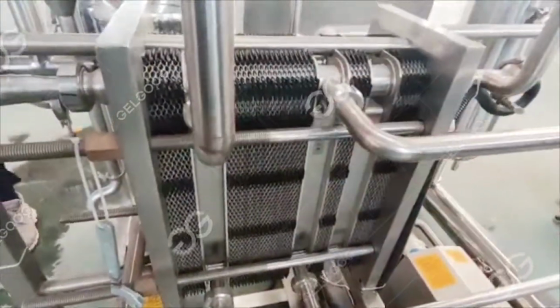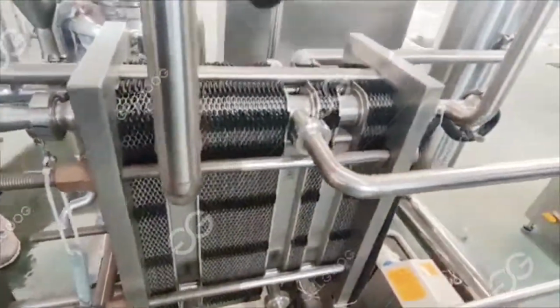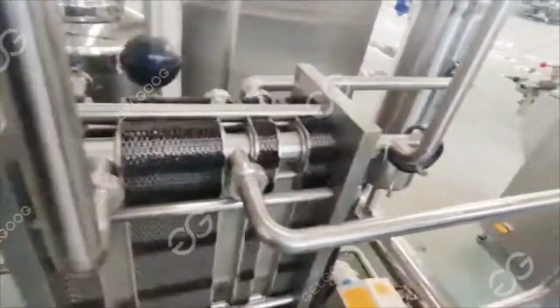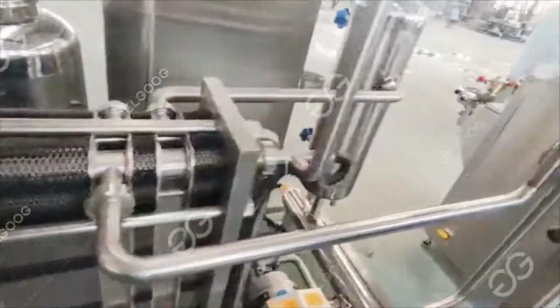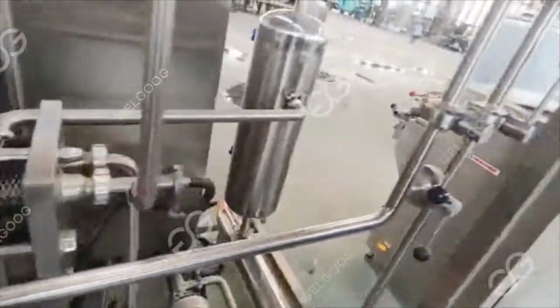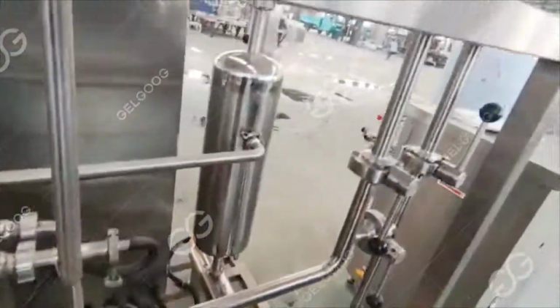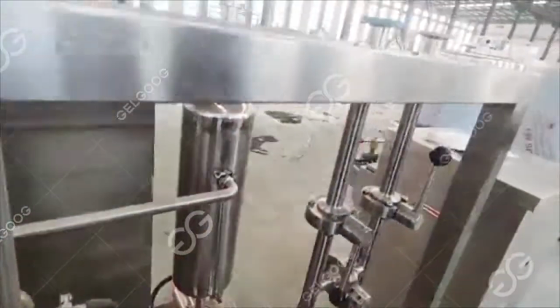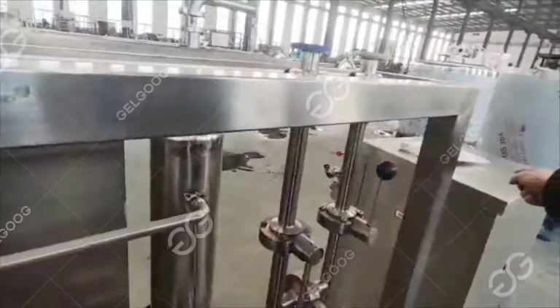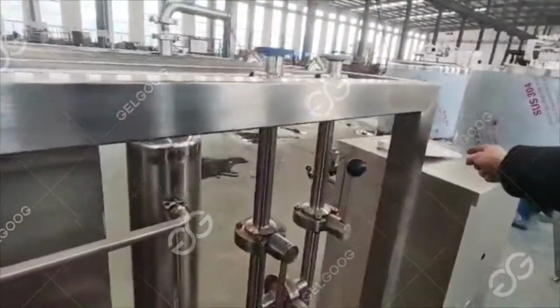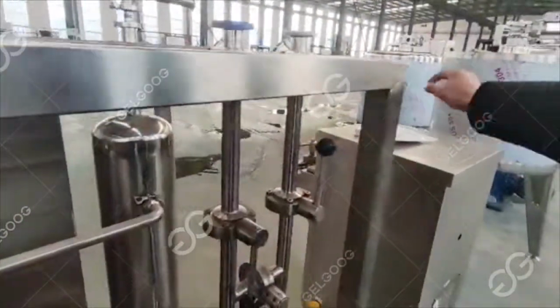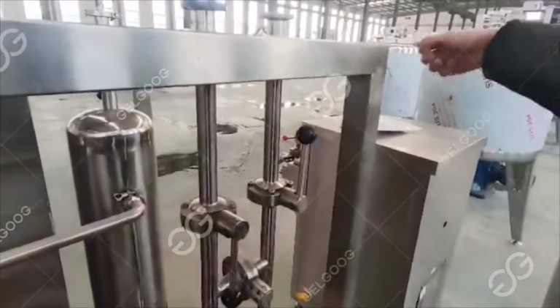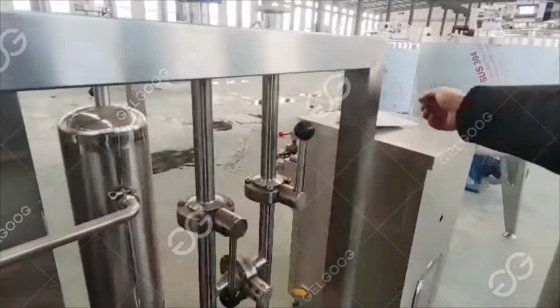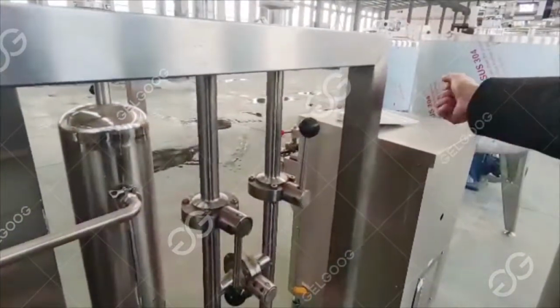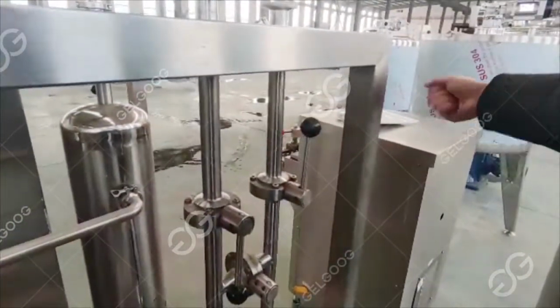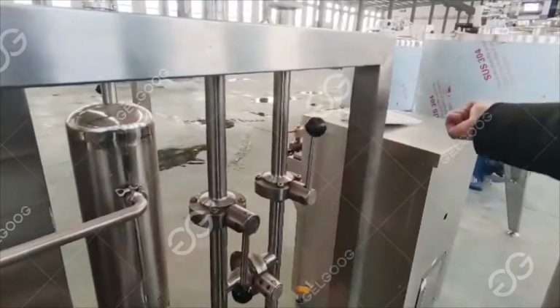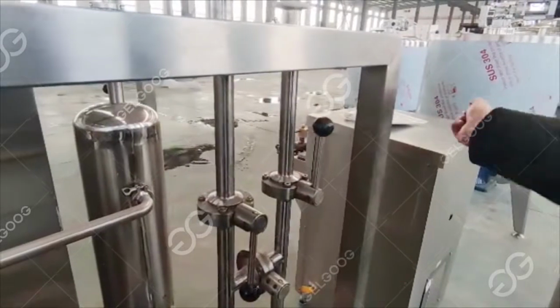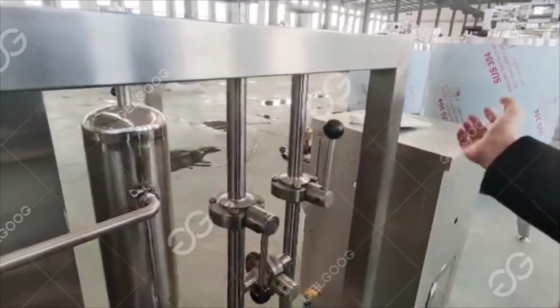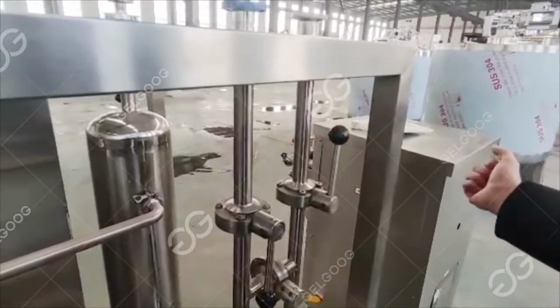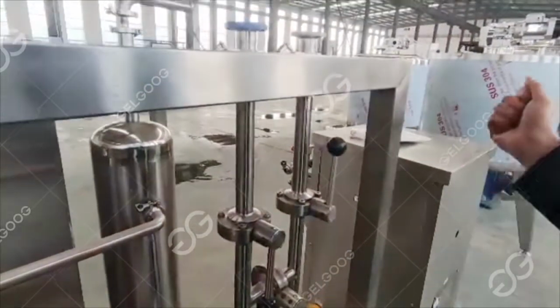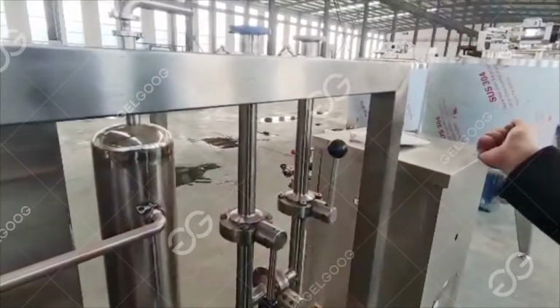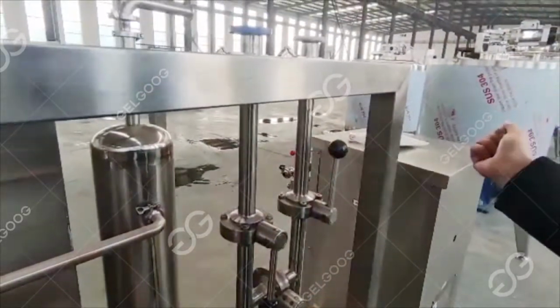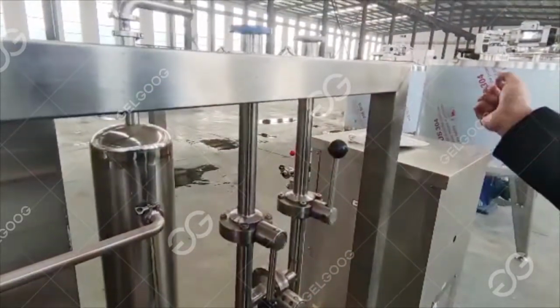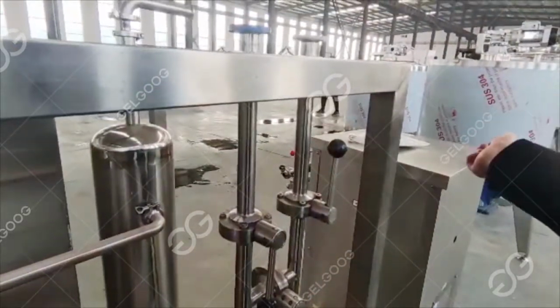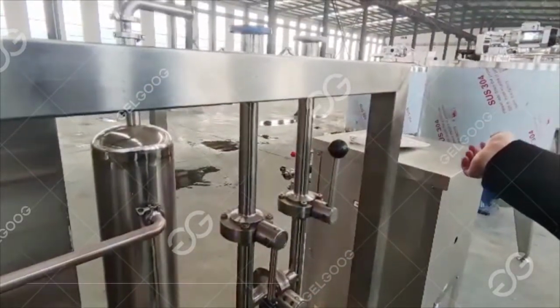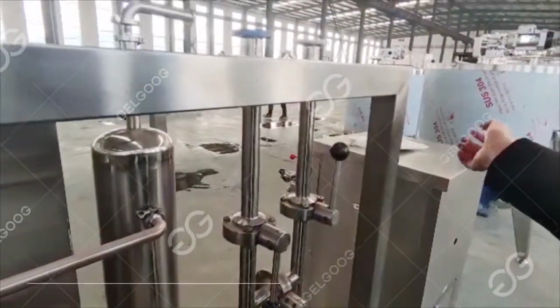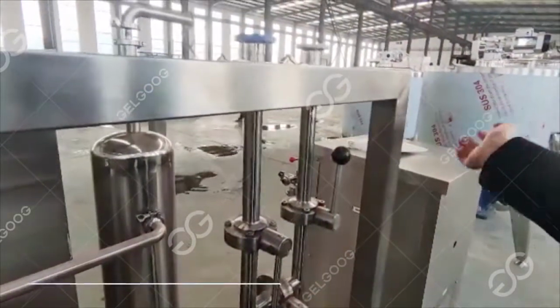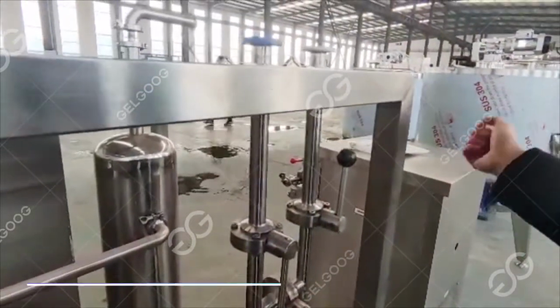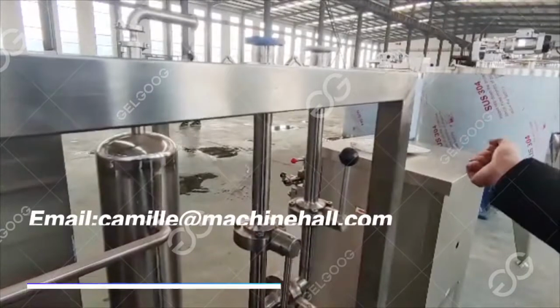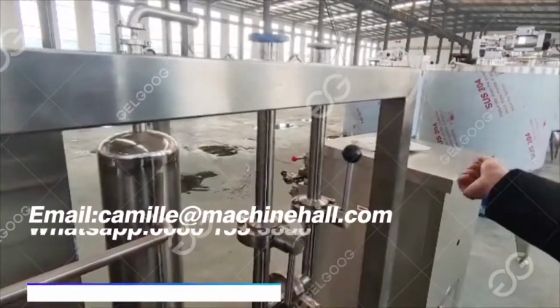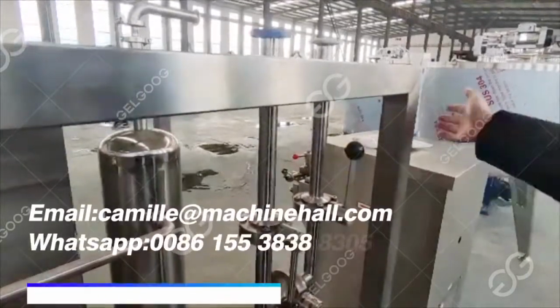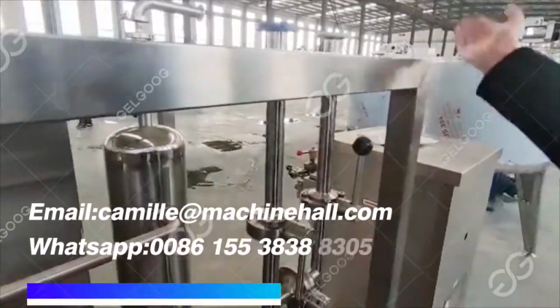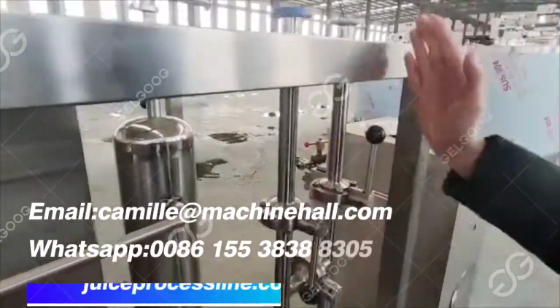From there, the milk follows this tube to our homogenizer. As you can see, this tube is connected to the homogenizer. The homogenization process in the homogenizer makes the milk taste more delicate, the distribution more even, and prevents the milk from stratifying after being left for a long time.